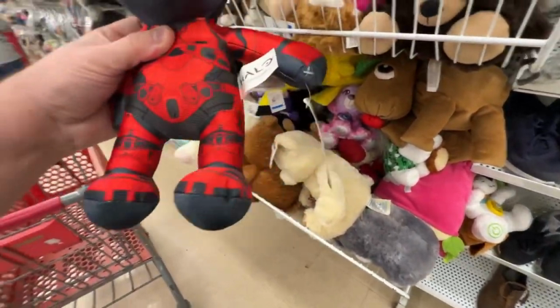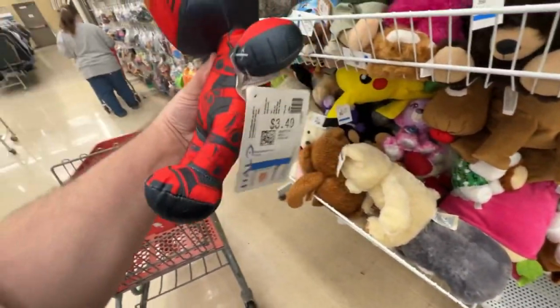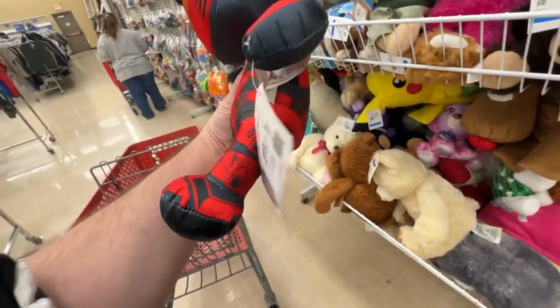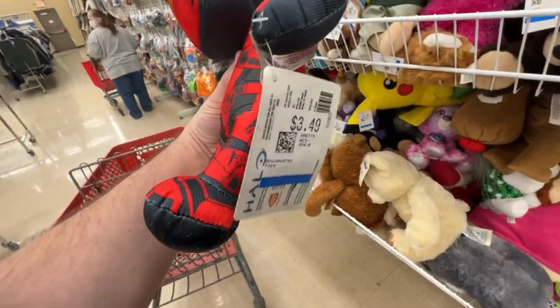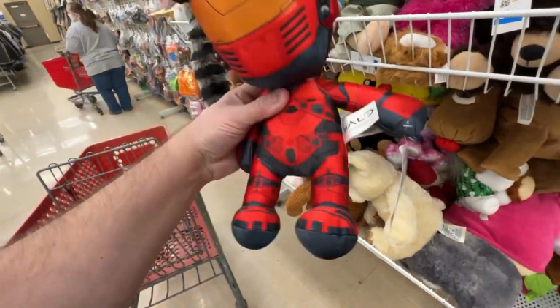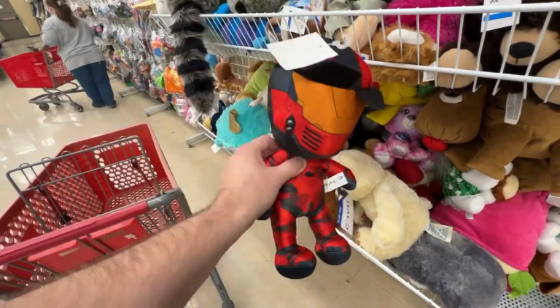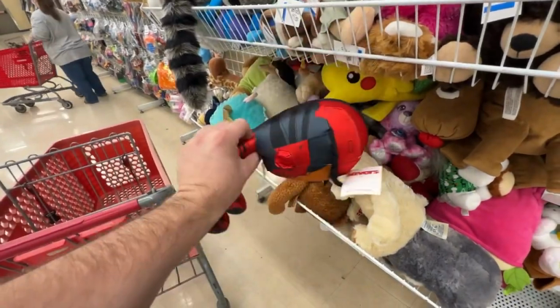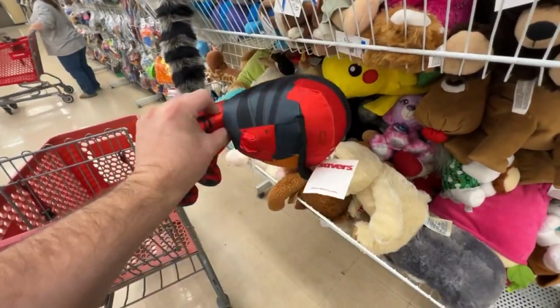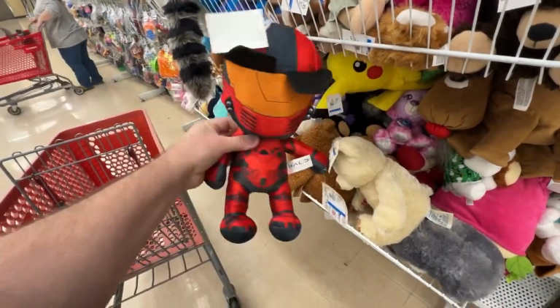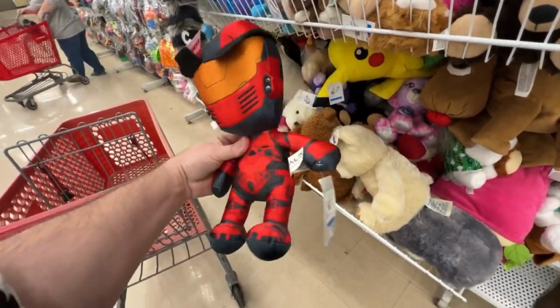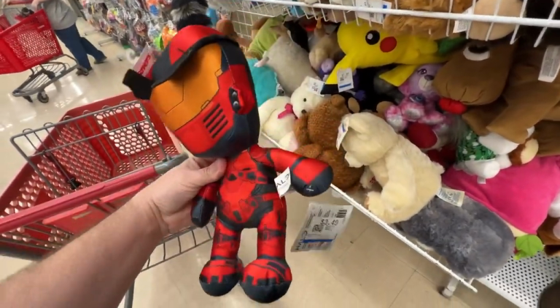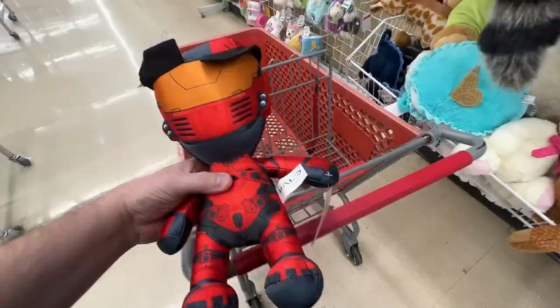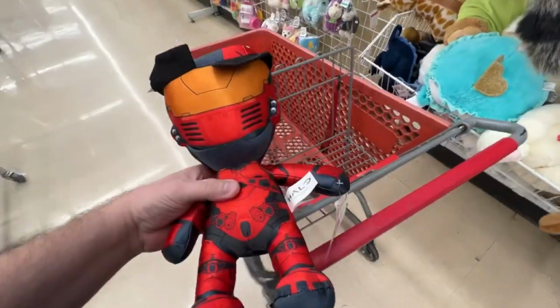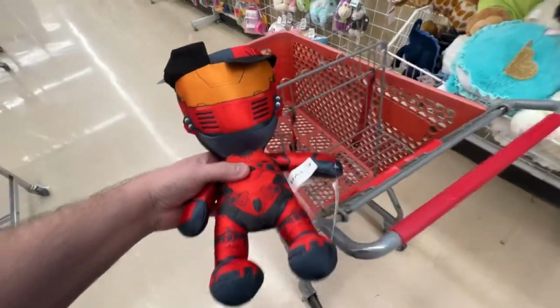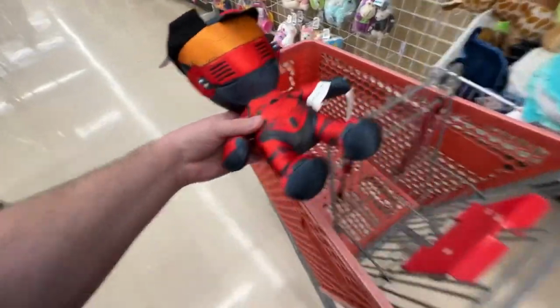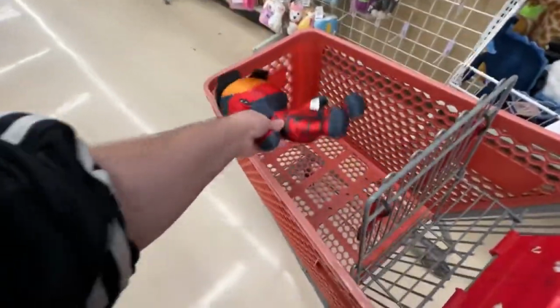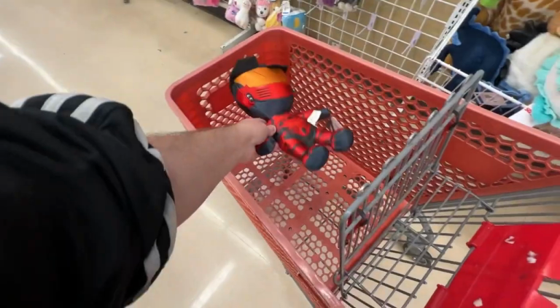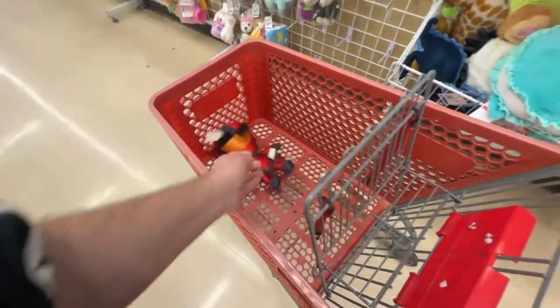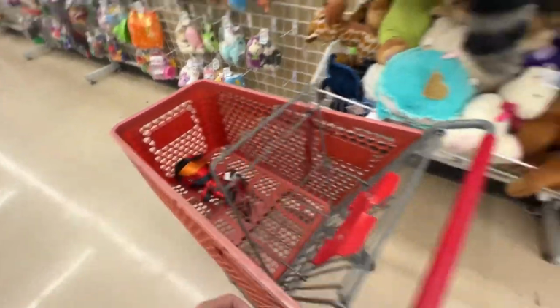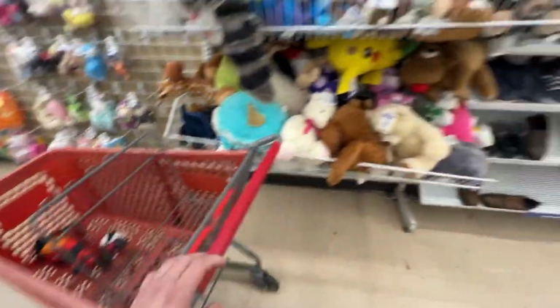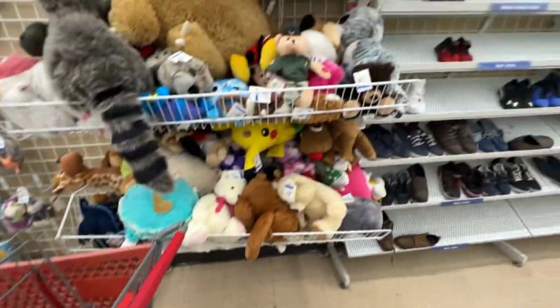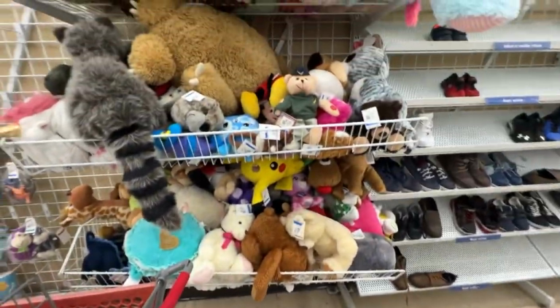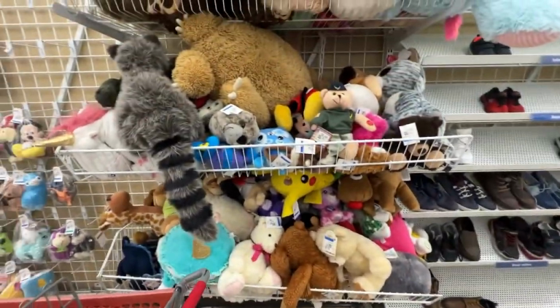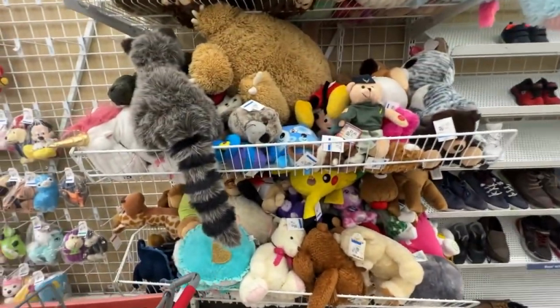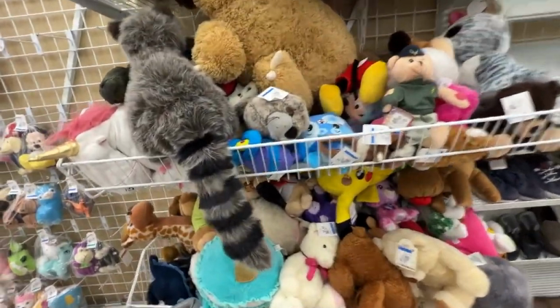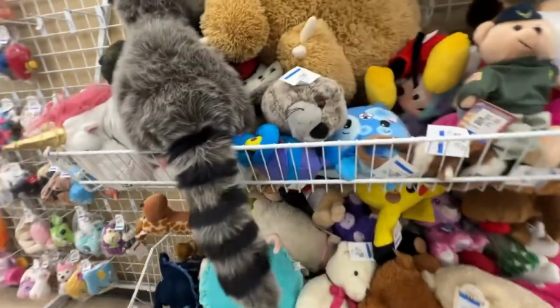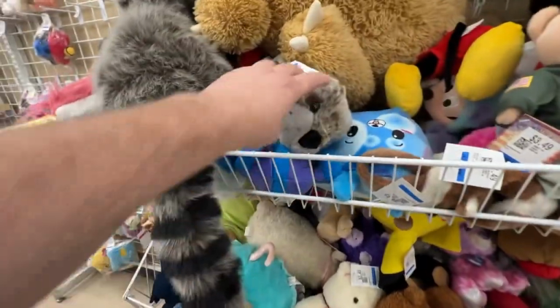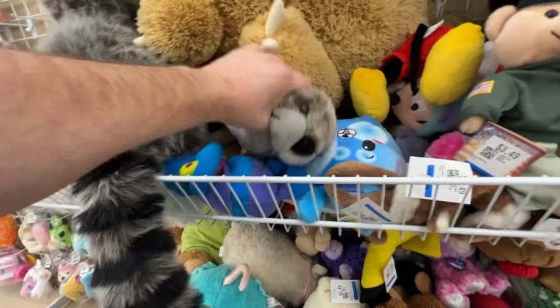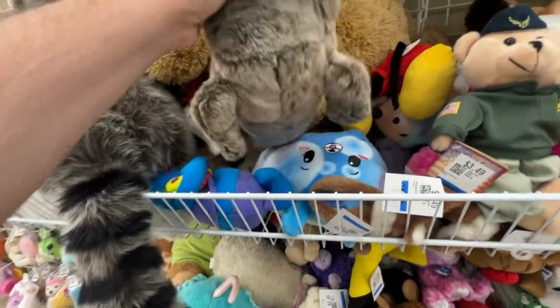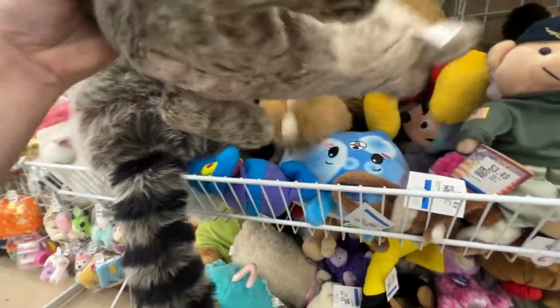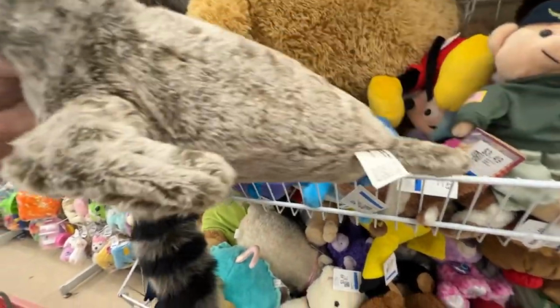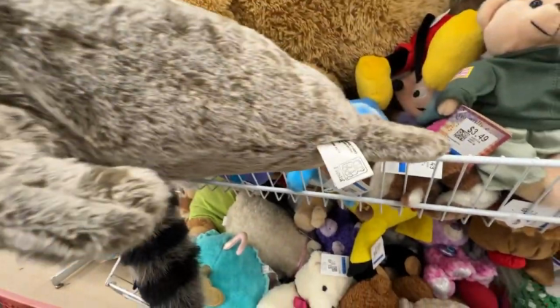This is something I'm going to pick up - it's new with the tag, a Halo Spartan Warrior figure, under $3. I think we can get probably around $10 to $15 for it, or at least put it on WhatNot and make a little profit. I don't think we can lose with that.